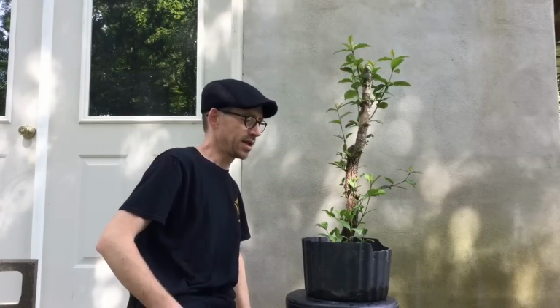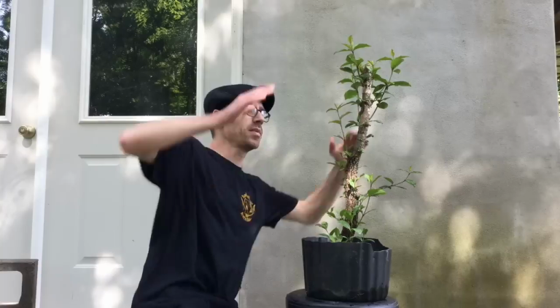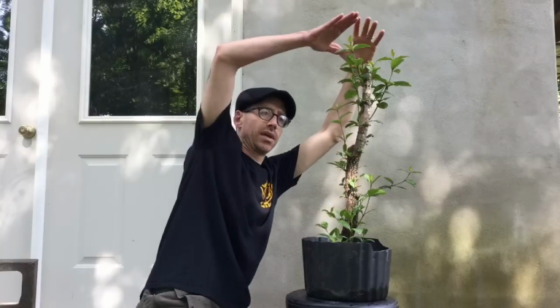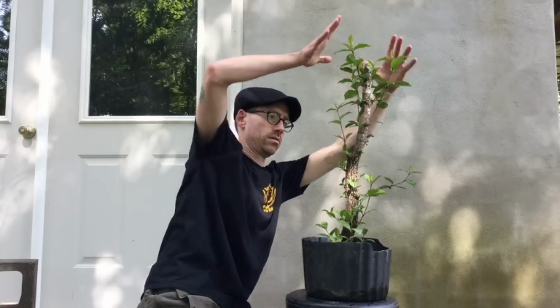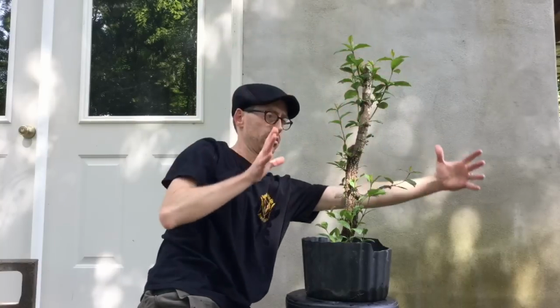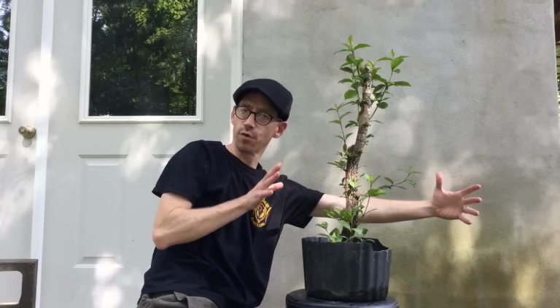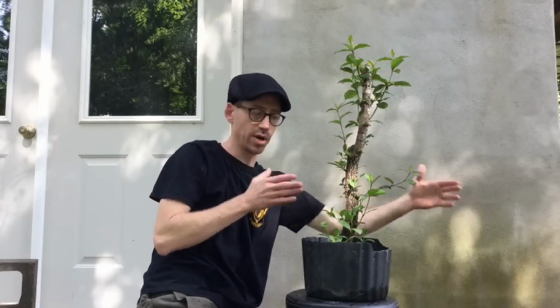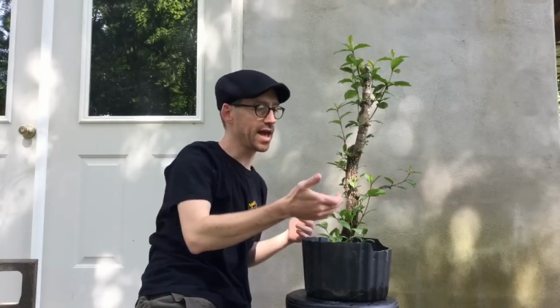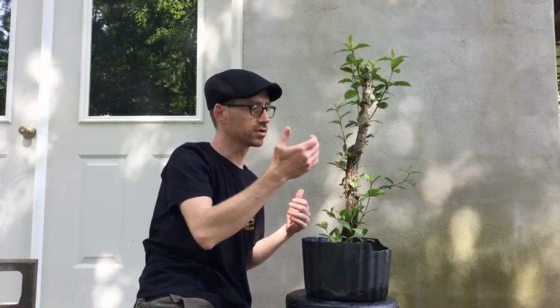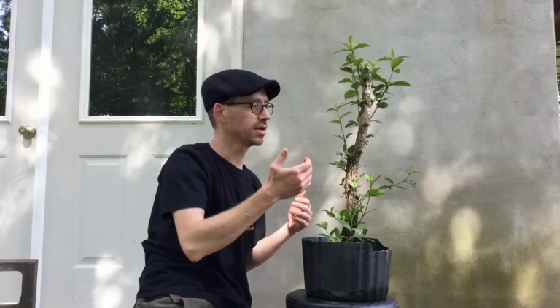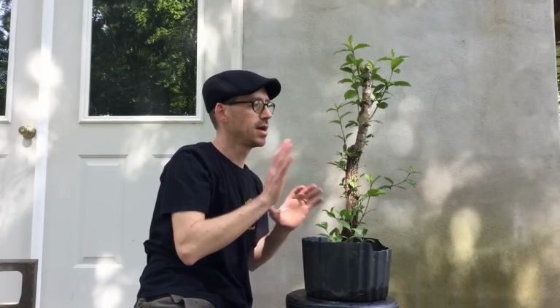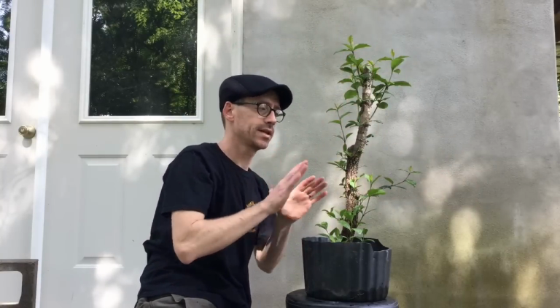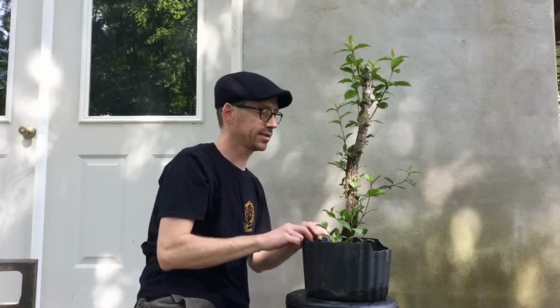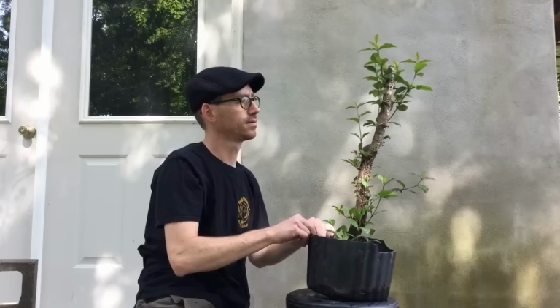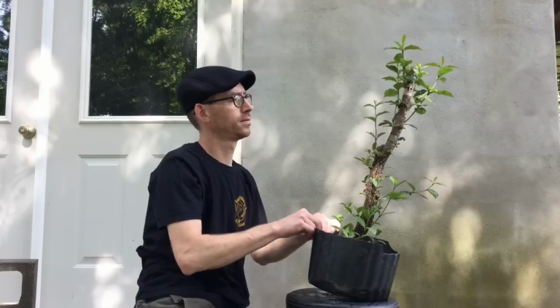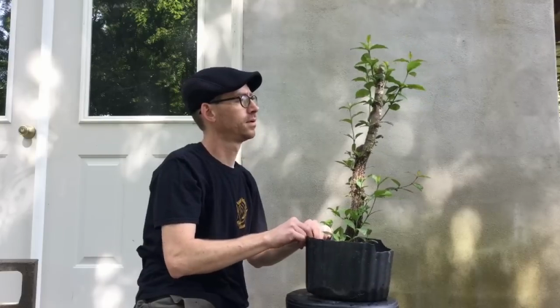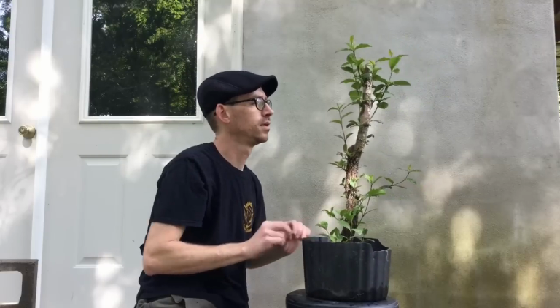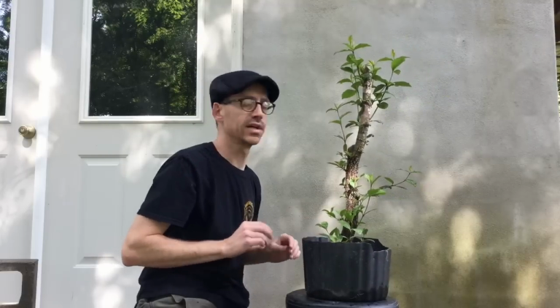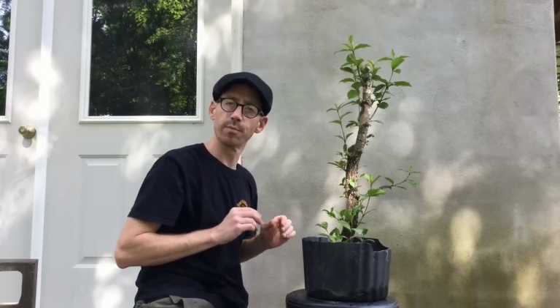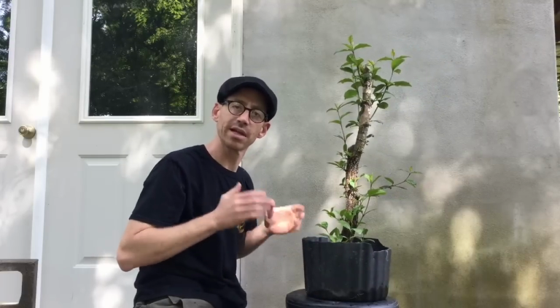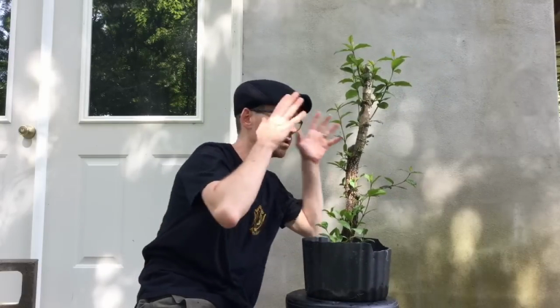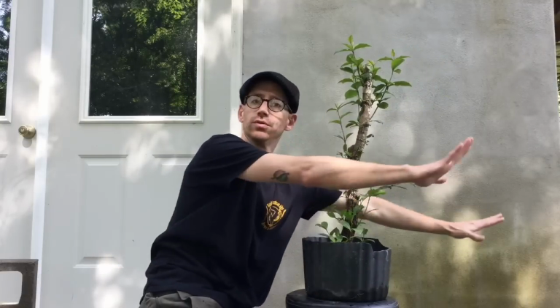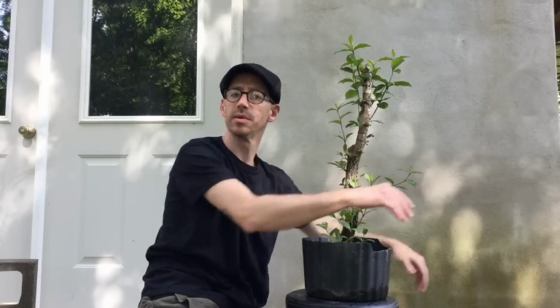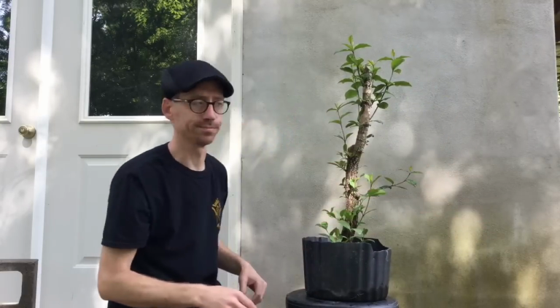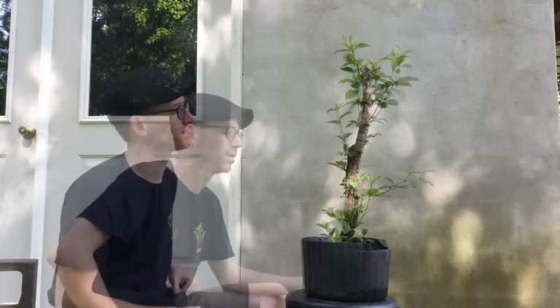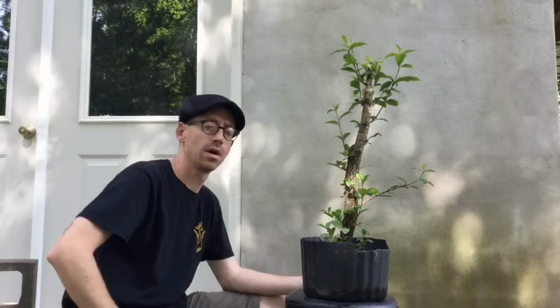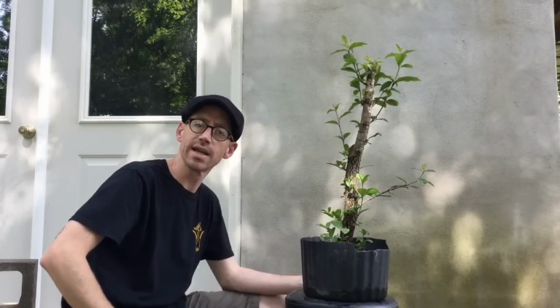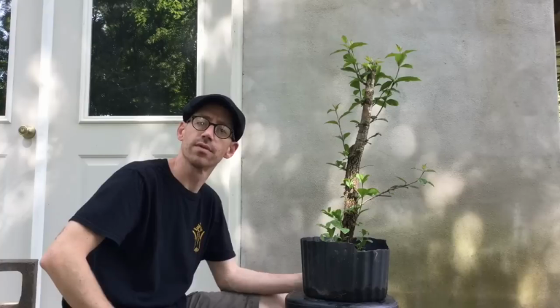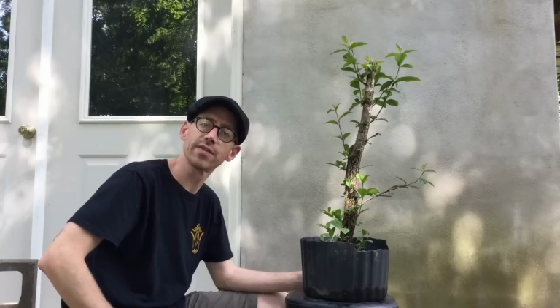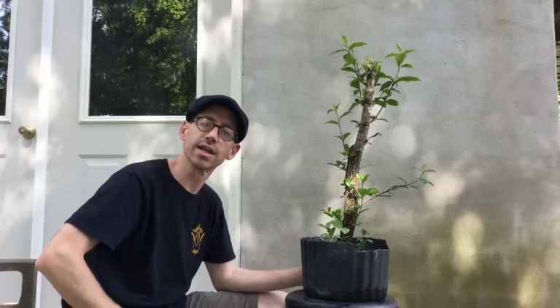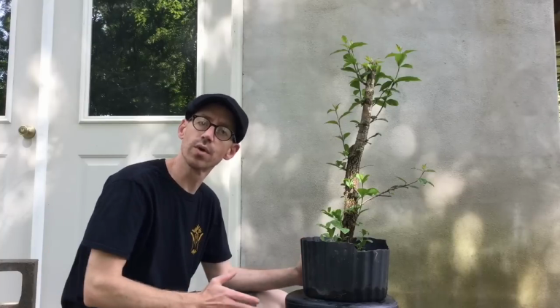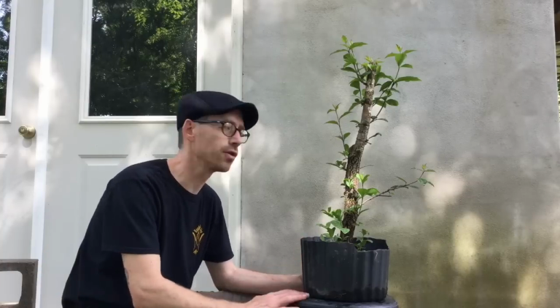Now this tree may end up being a formal upright, as it certainly has the trunk. But I may end up slanting it, because laburnum naturally kind of grows in a sweeping motion. Right now, the main thing is to let it grow and get healthy.